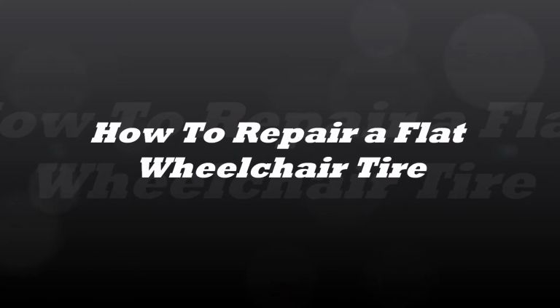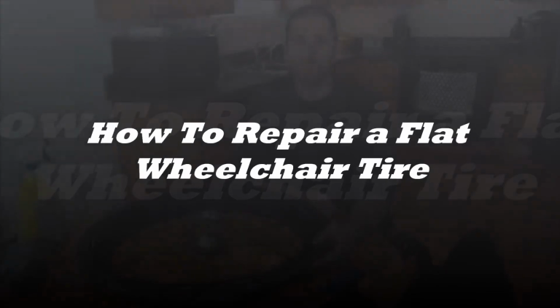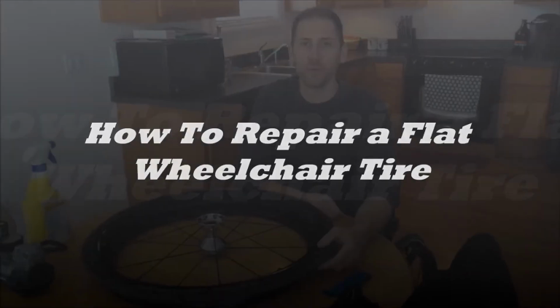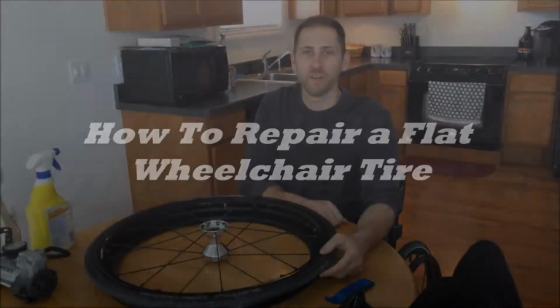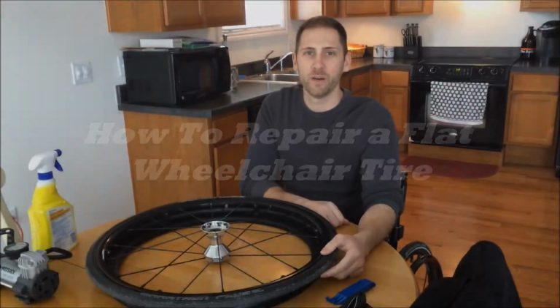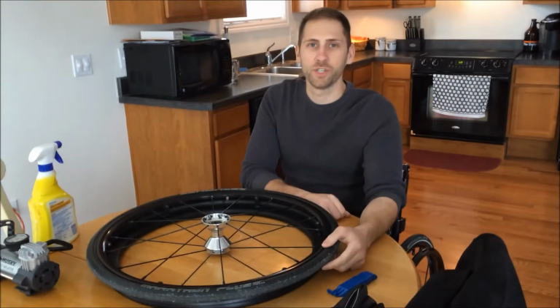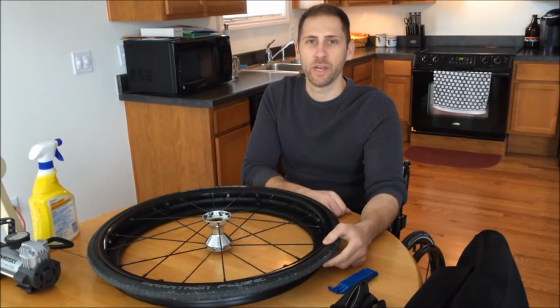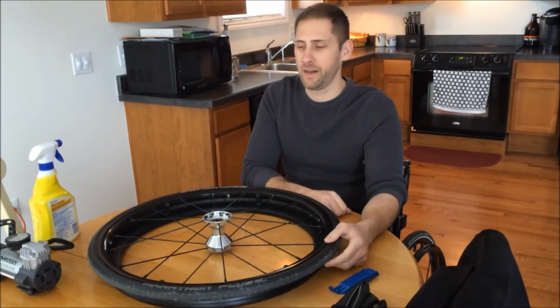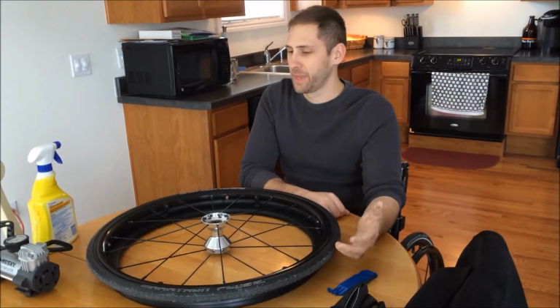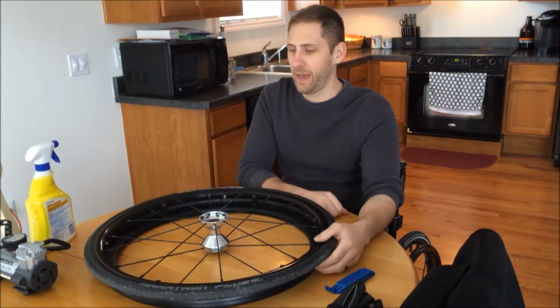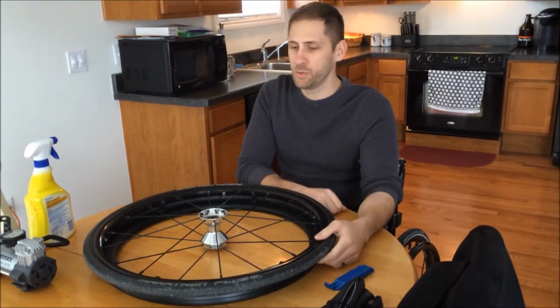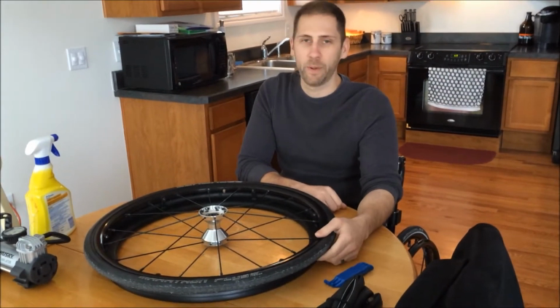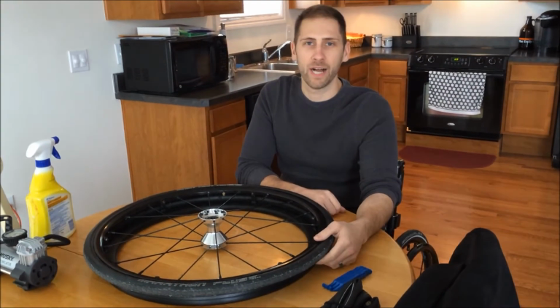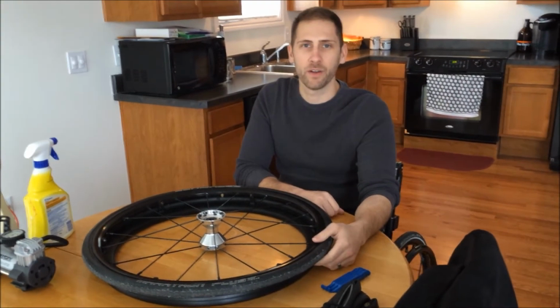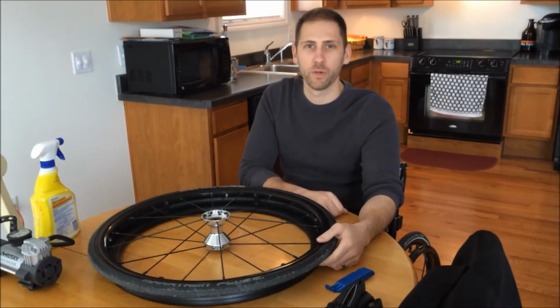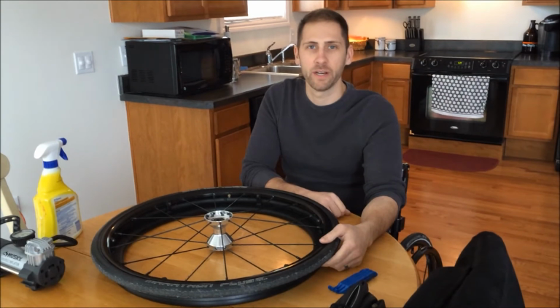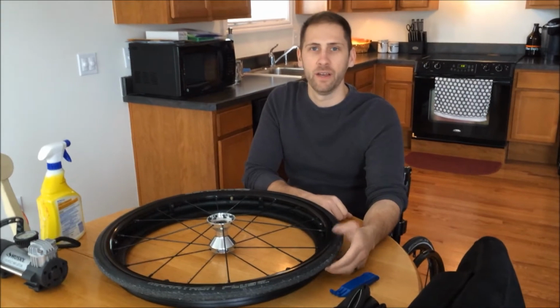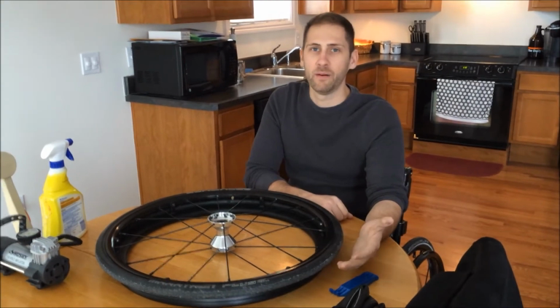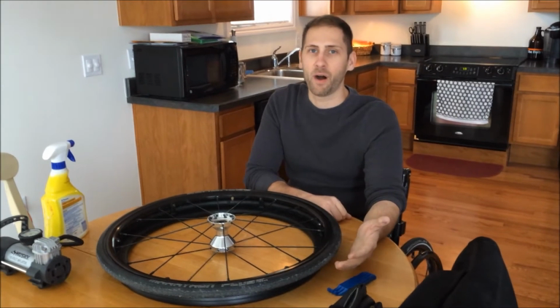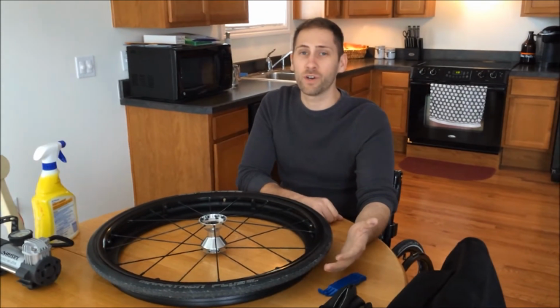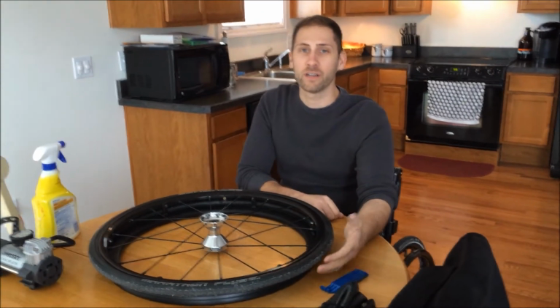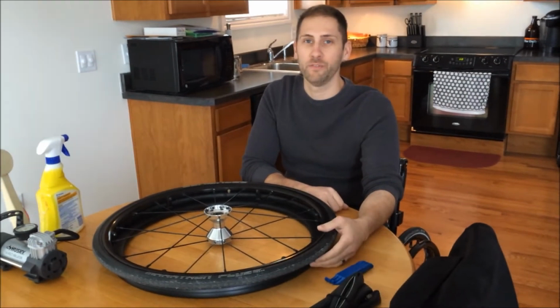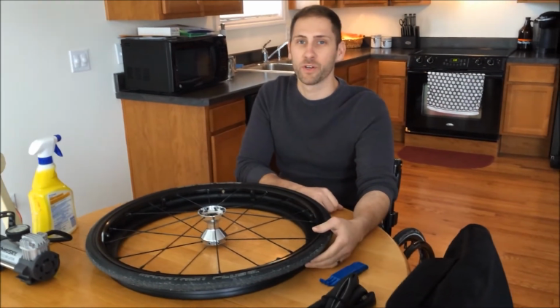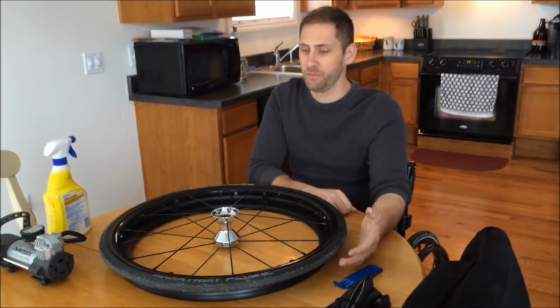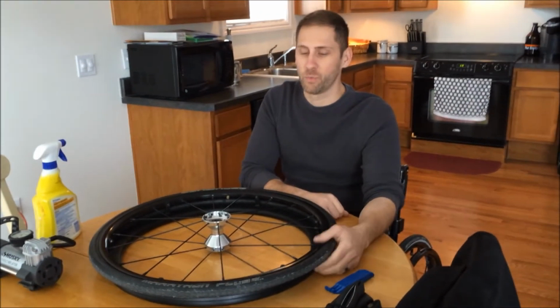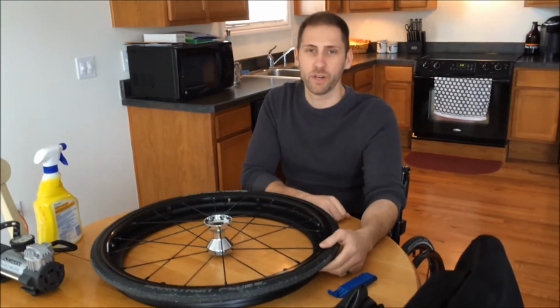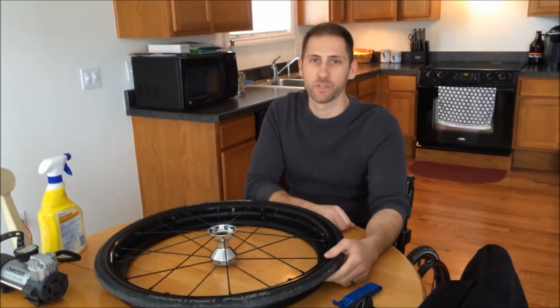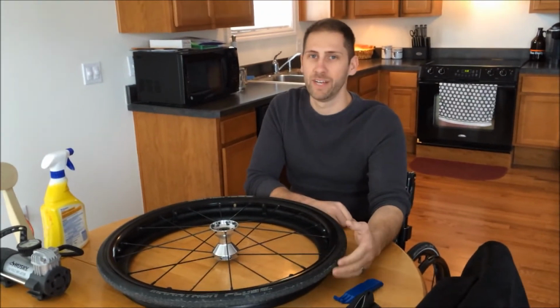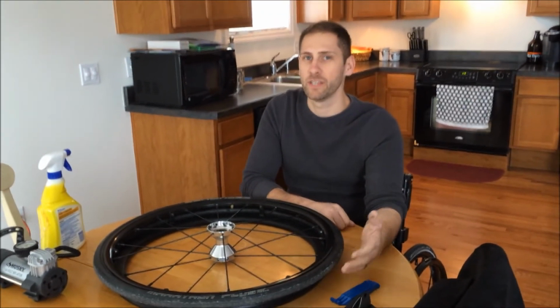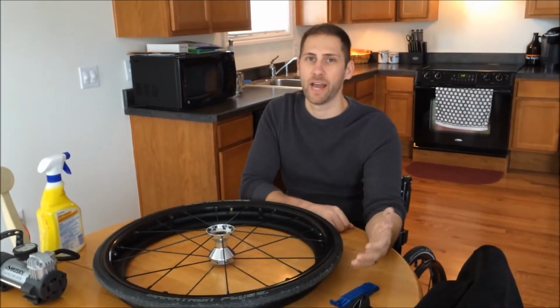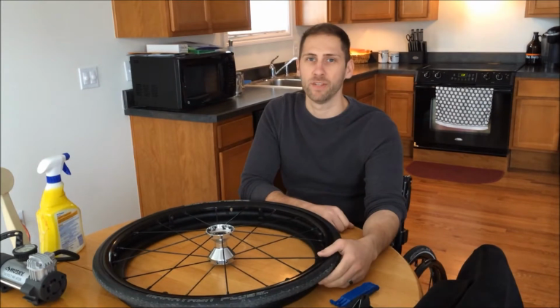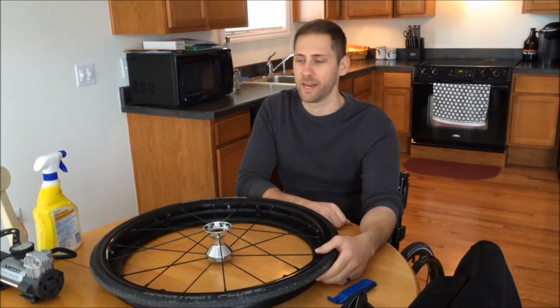Today I wanted to do a quick video just showing how to repair a flat tire on your wheelchair. Odds are, if you're a wheelchair user, eventually you're going to have a flat tire.